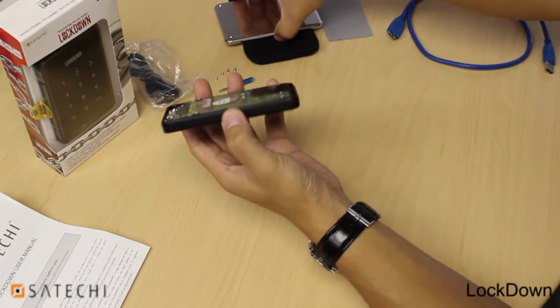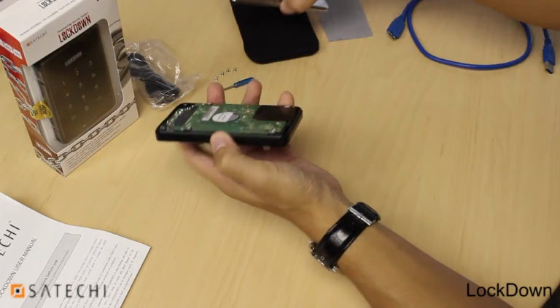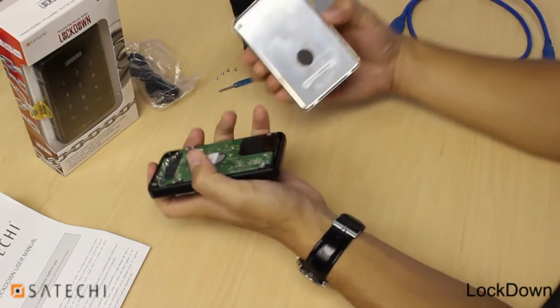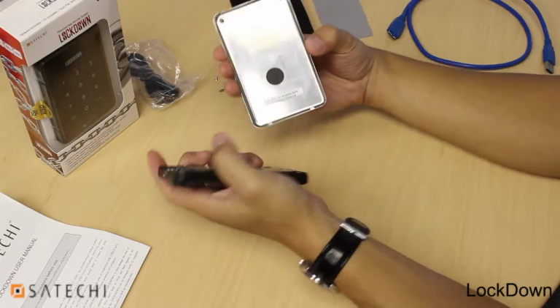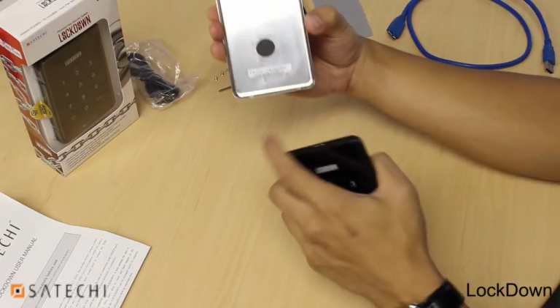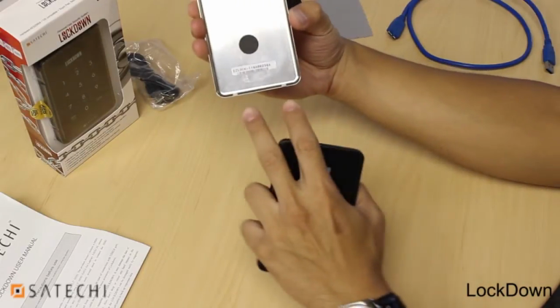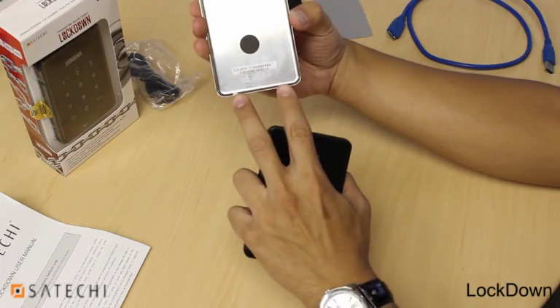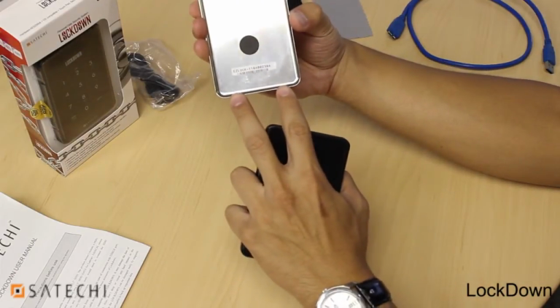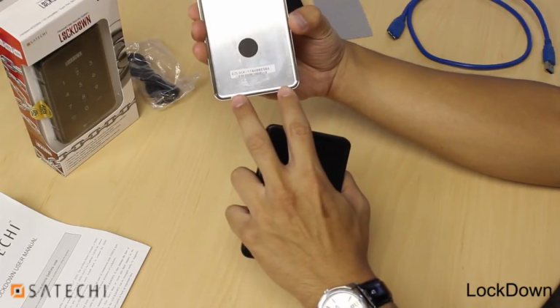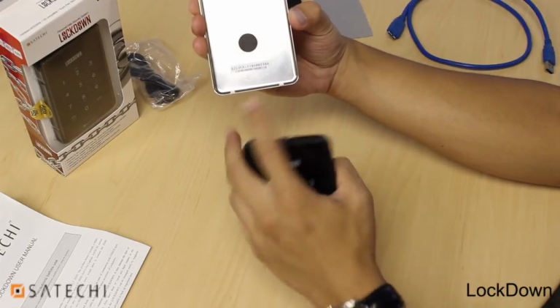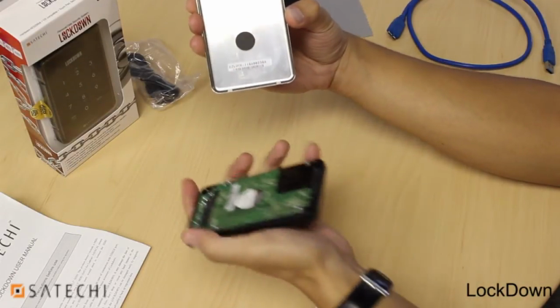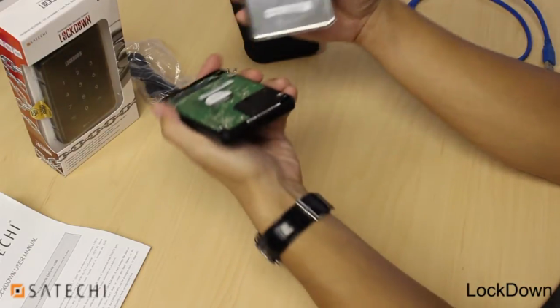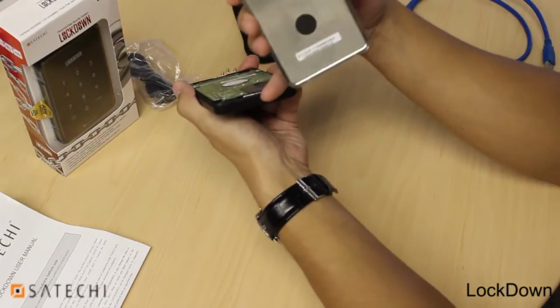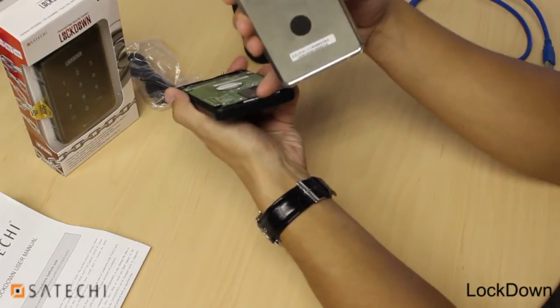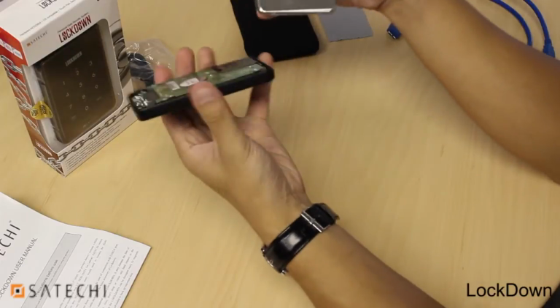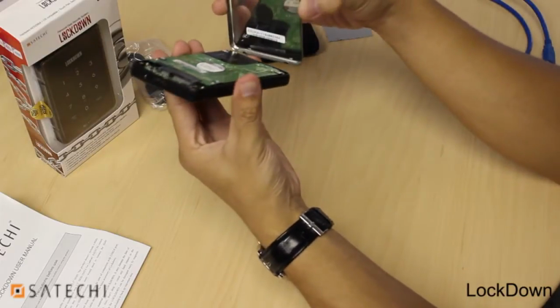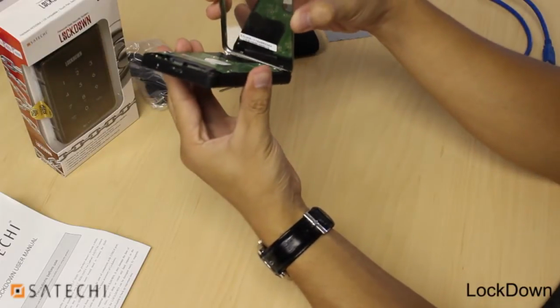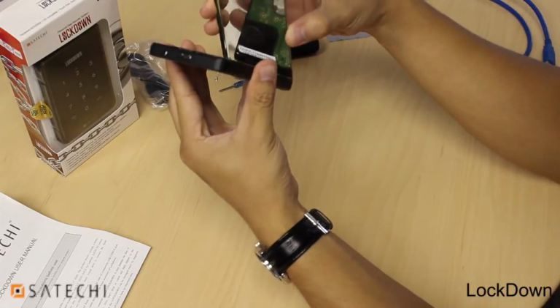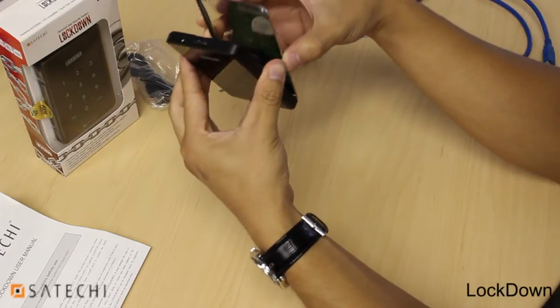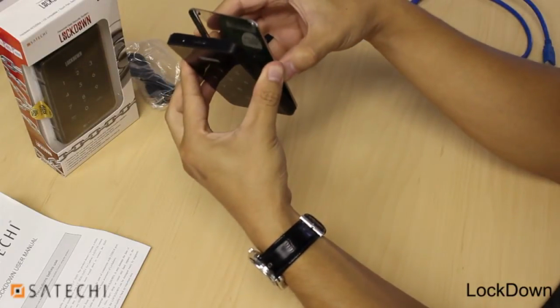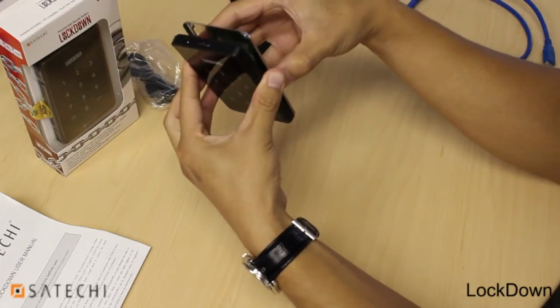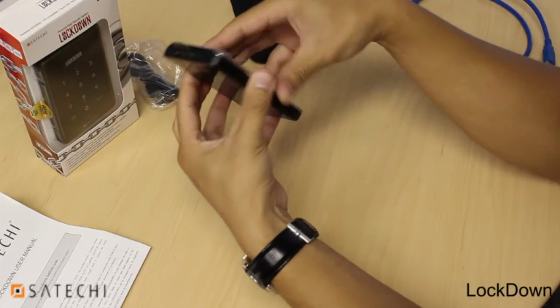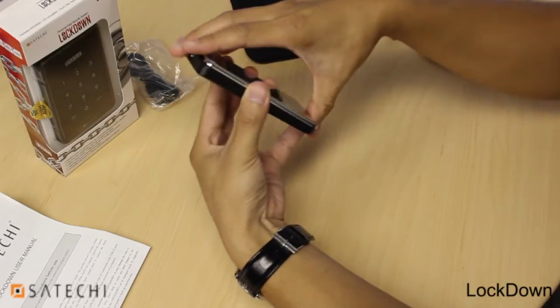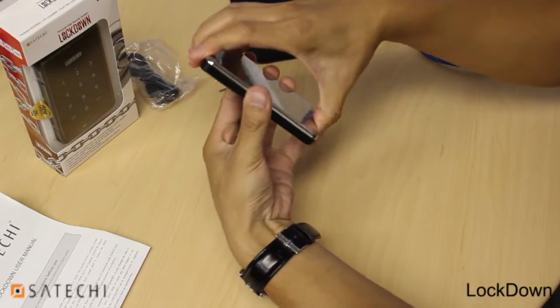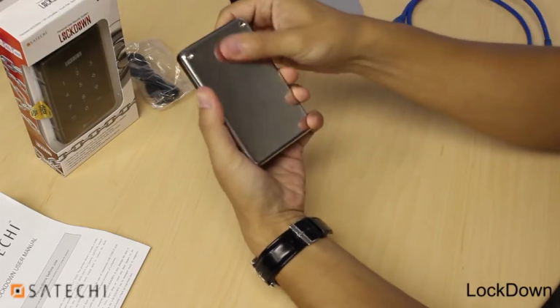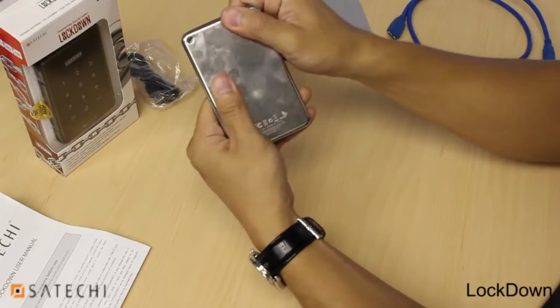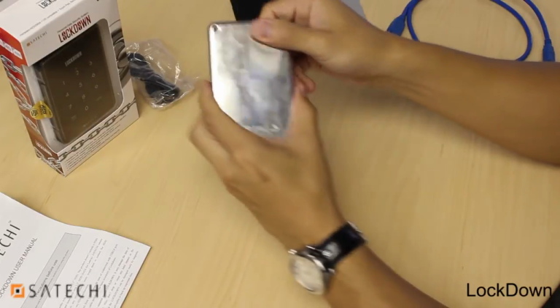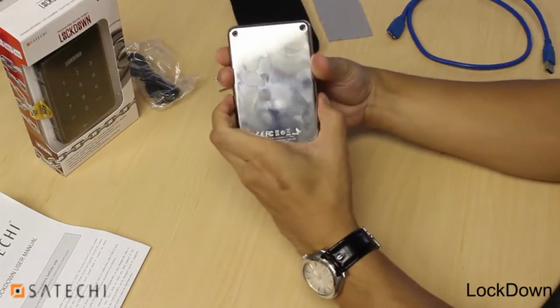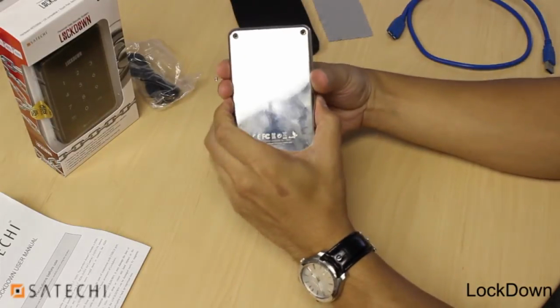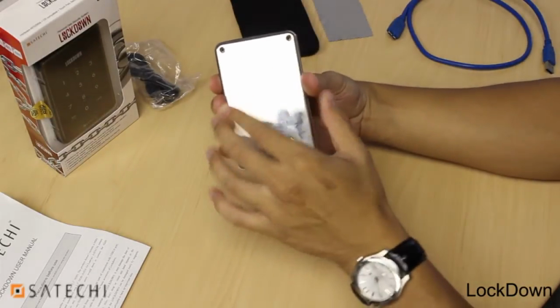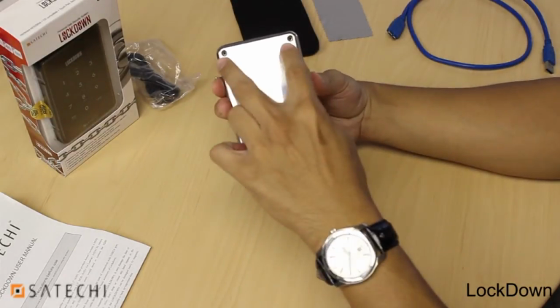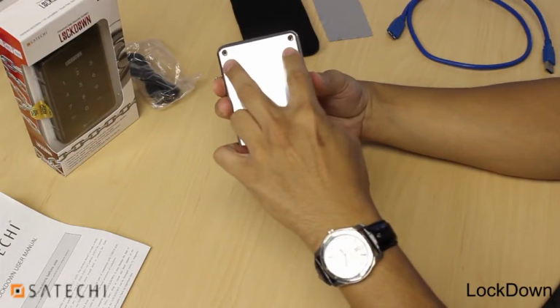Then take the aluminum casing and you'll notice that there's two latches. These two latches fit into two holes on the plastic piece. Fit those in, then snap it together and reinstall the two screws.